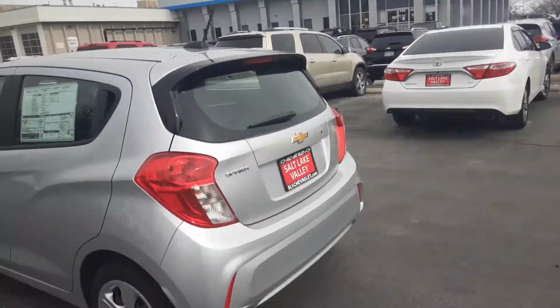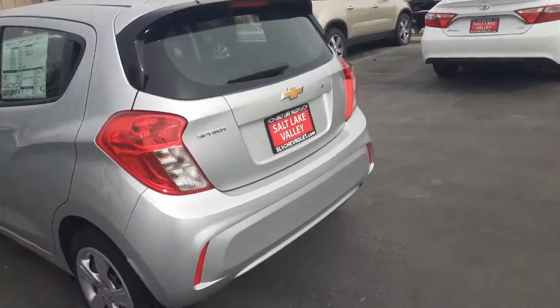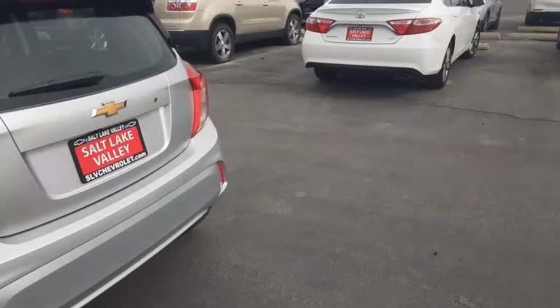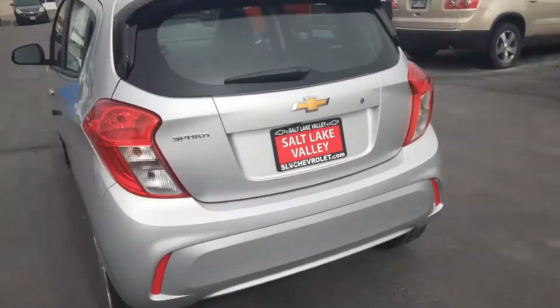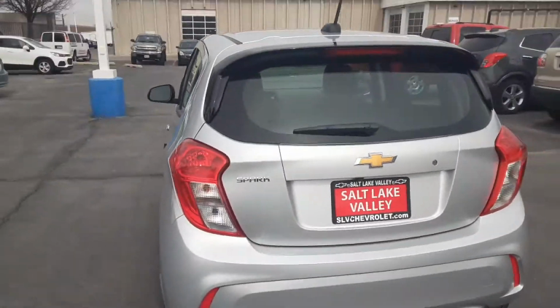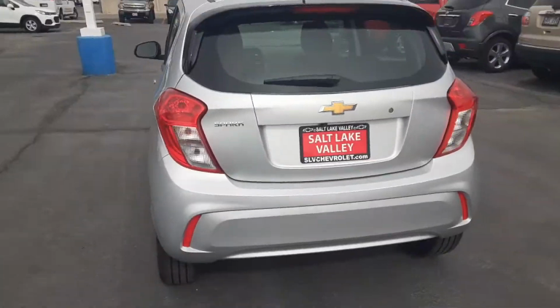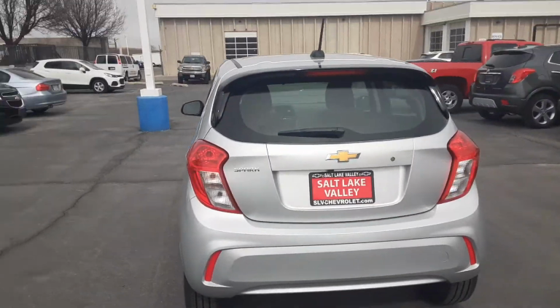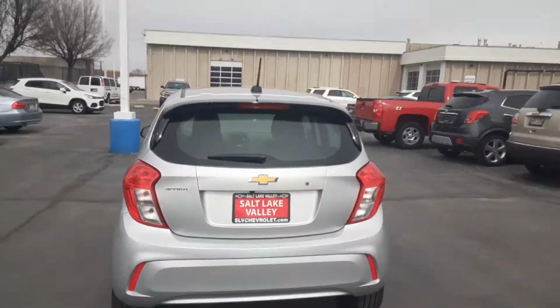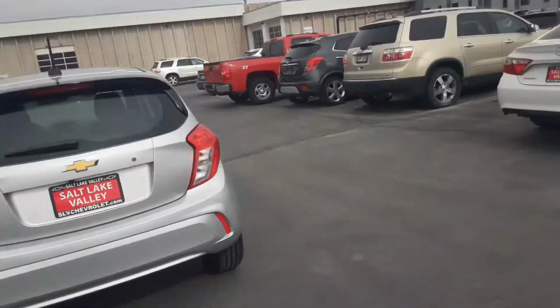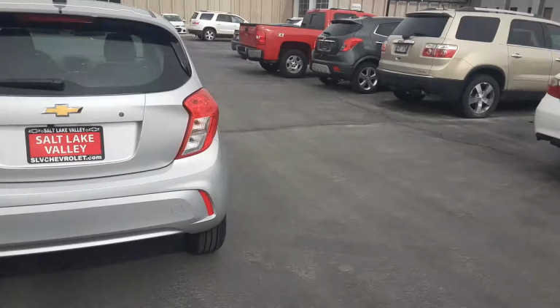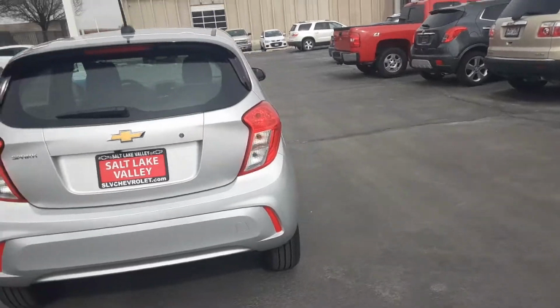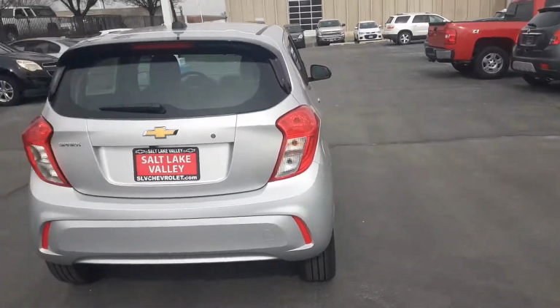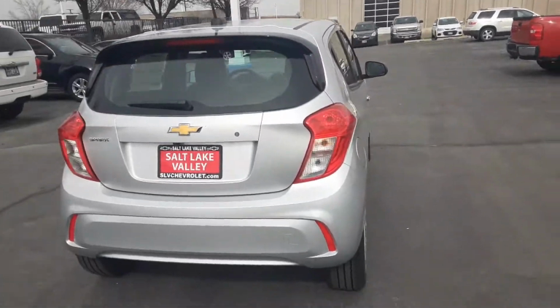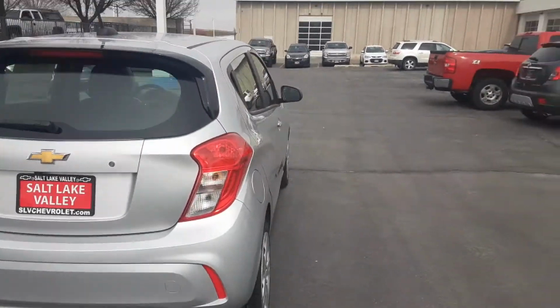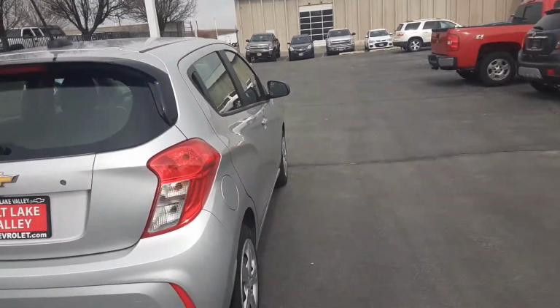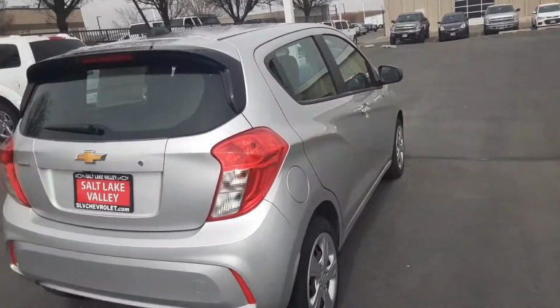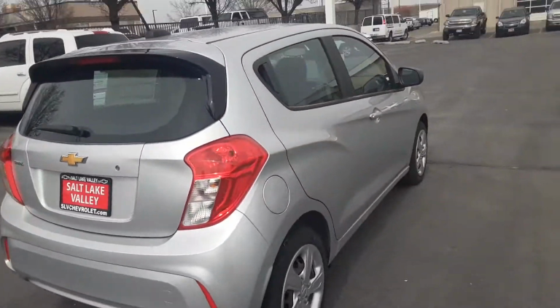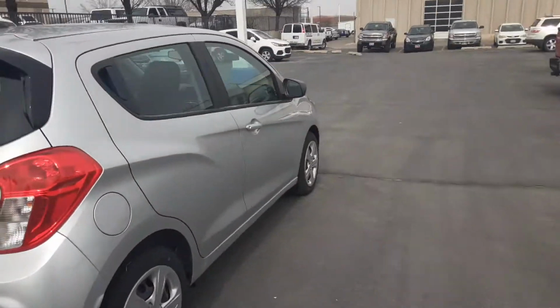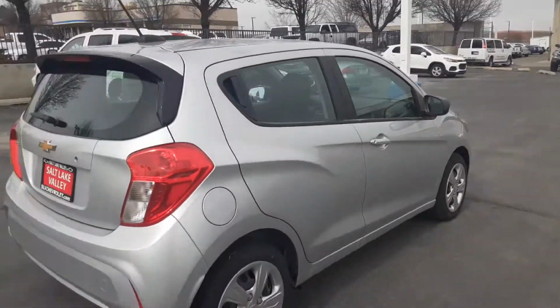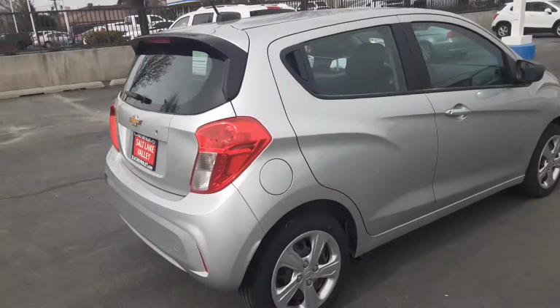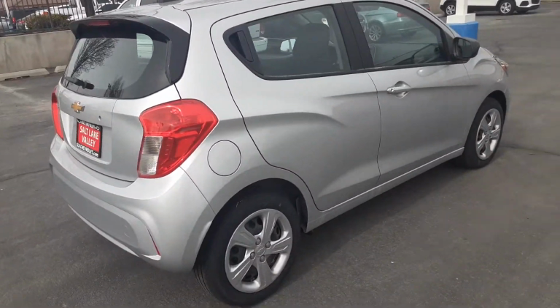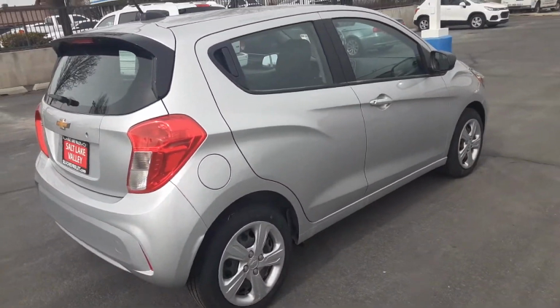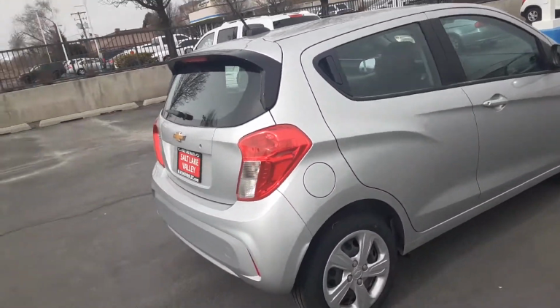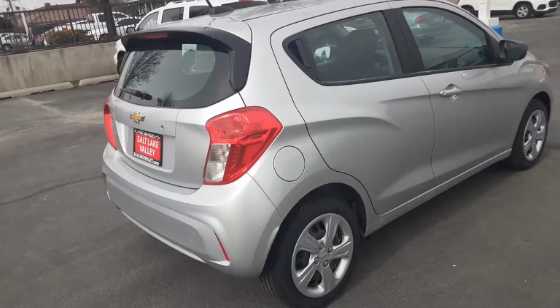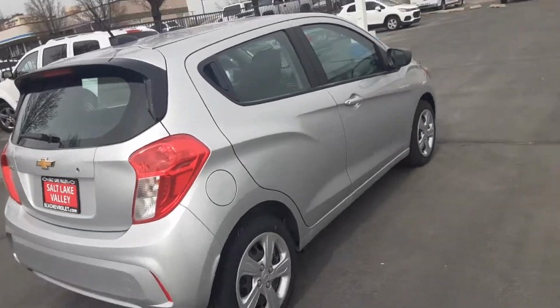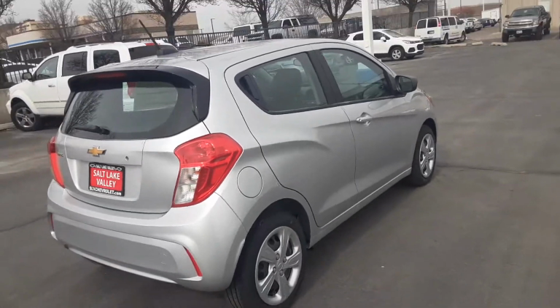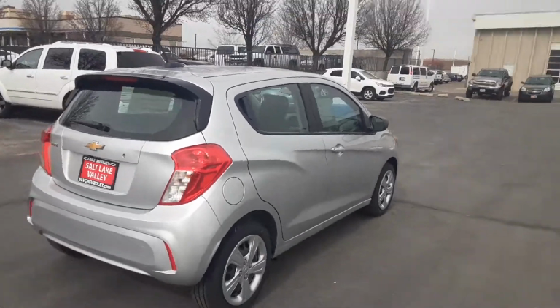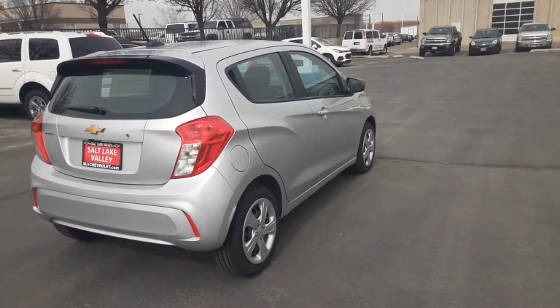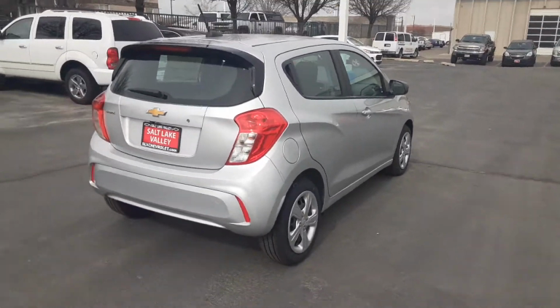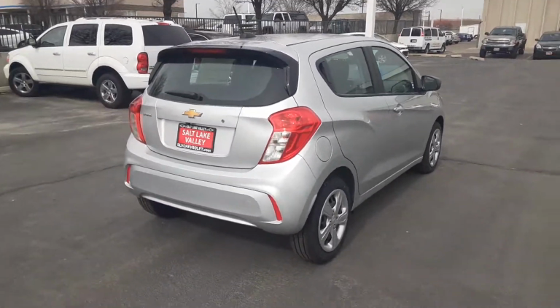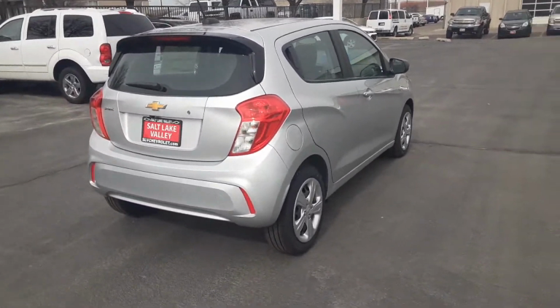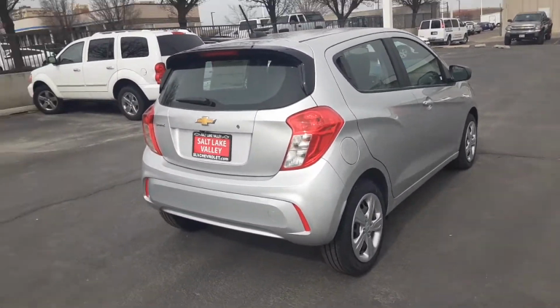This kind of vehicle is something that really just depends on the person themselves — whether it's a first-time car buyer or whether it's just trying to get something brand new at a great price. Look no further, the Spark is going to be your best bet.